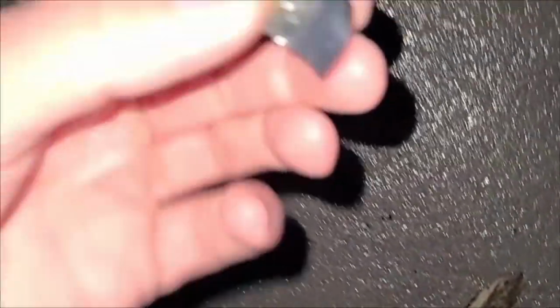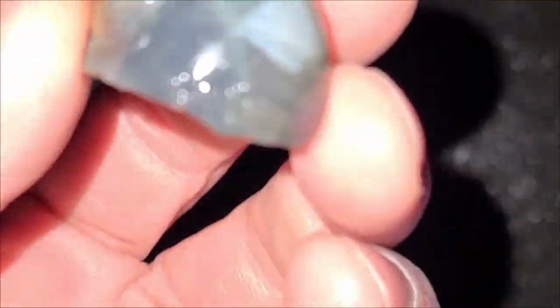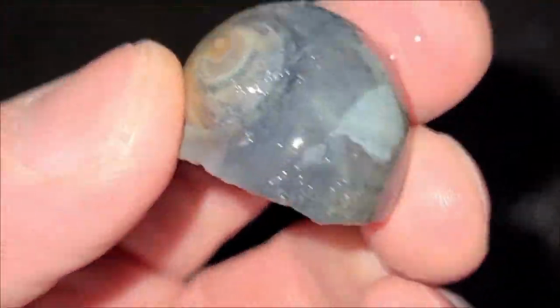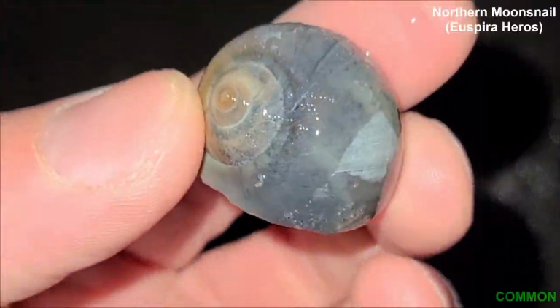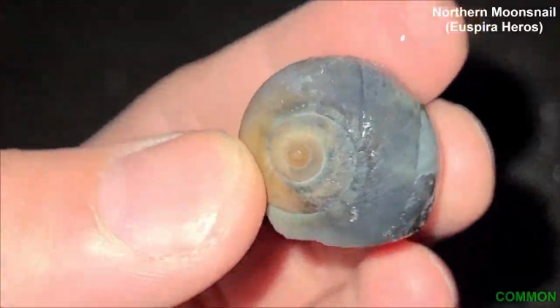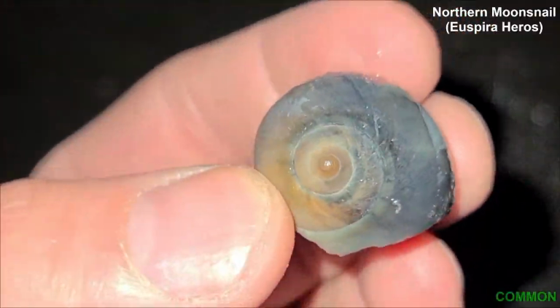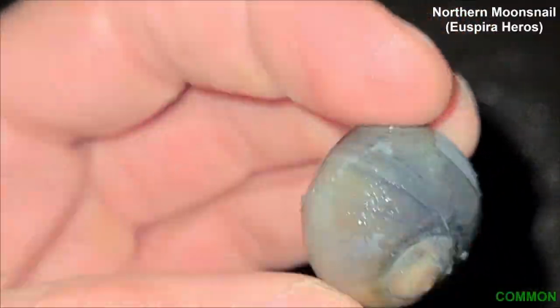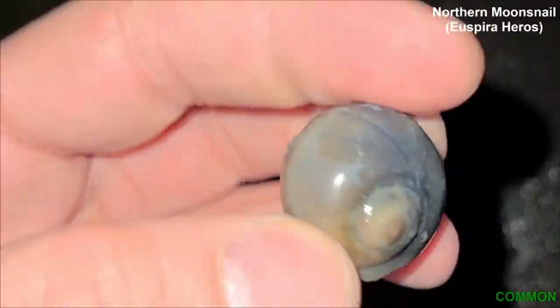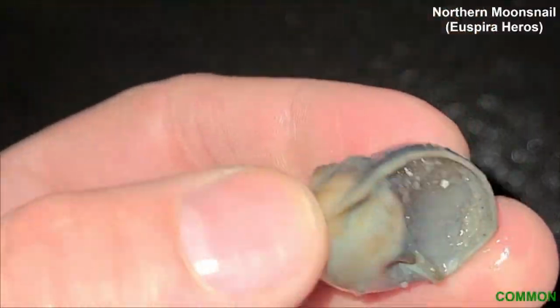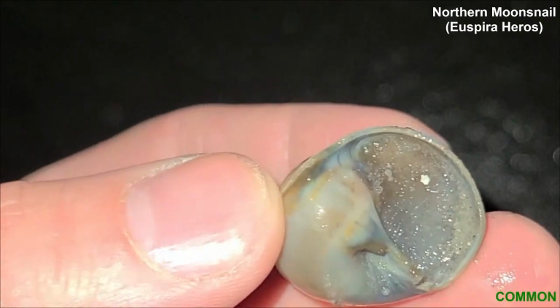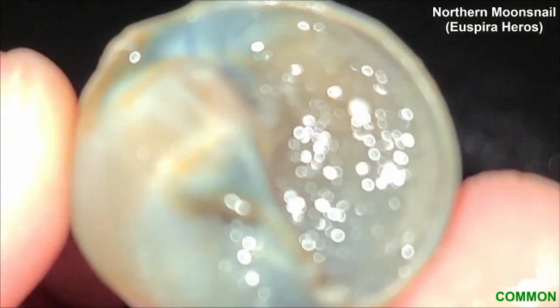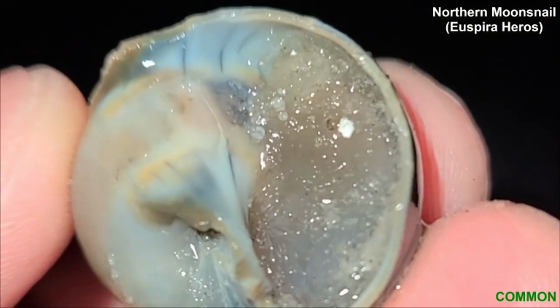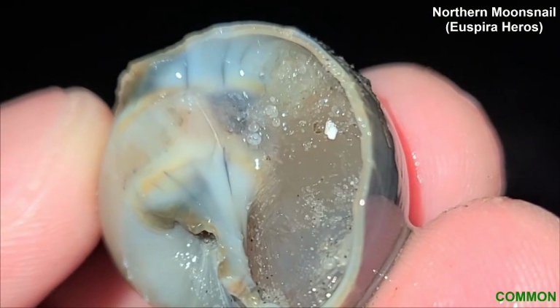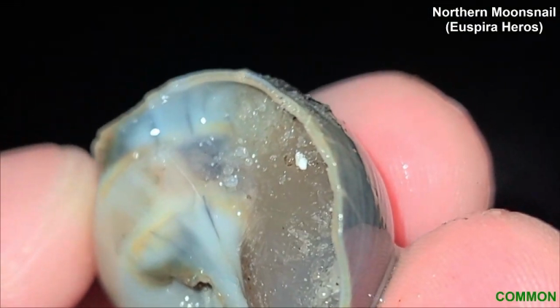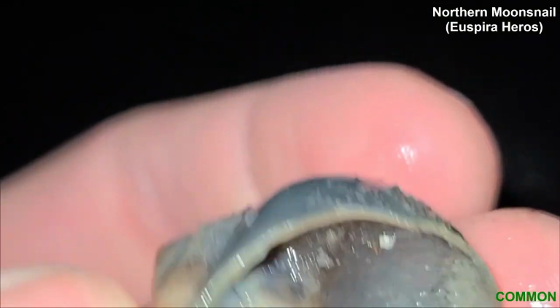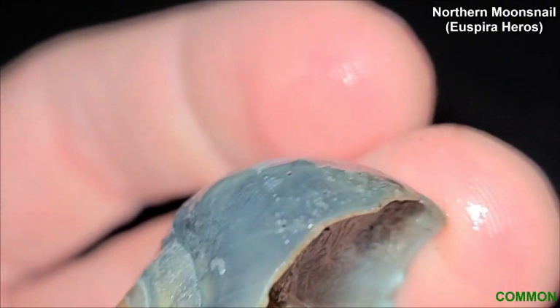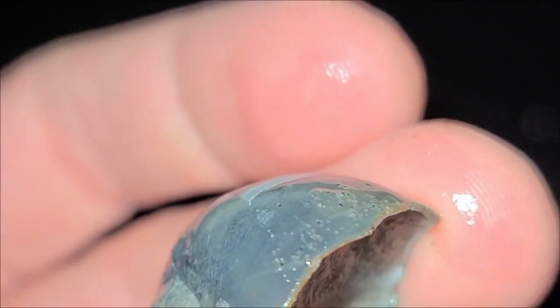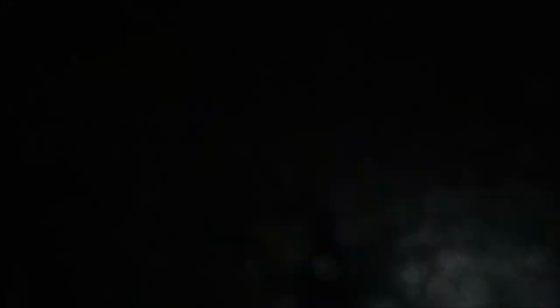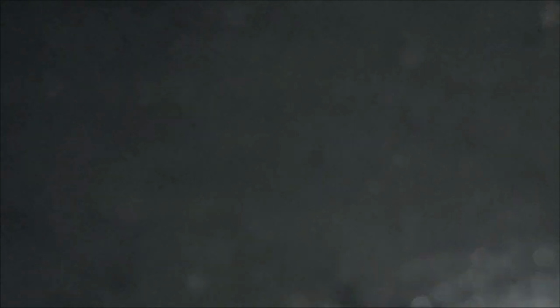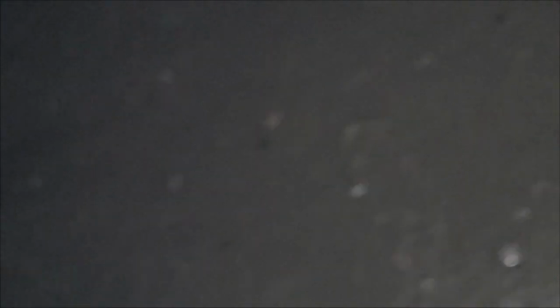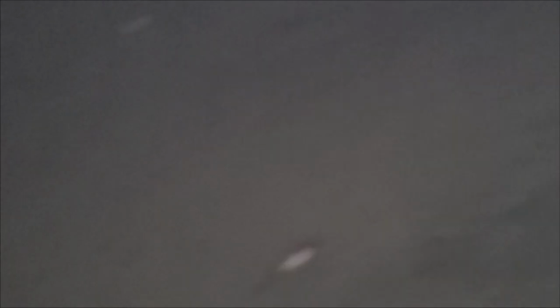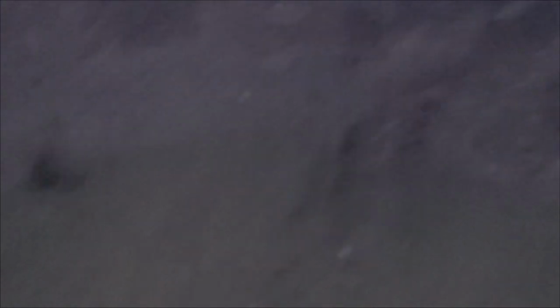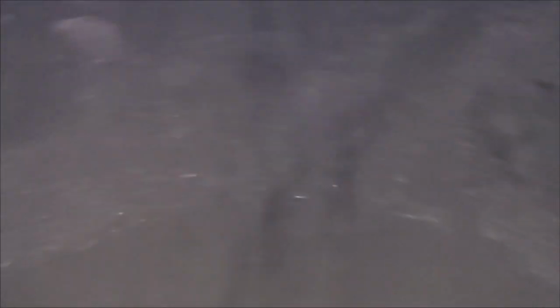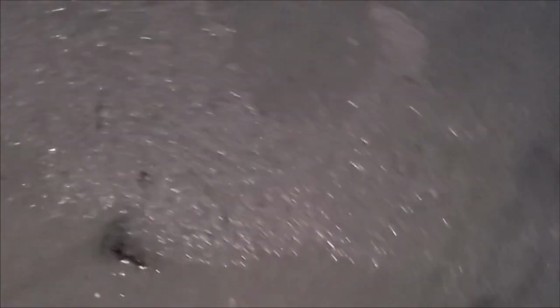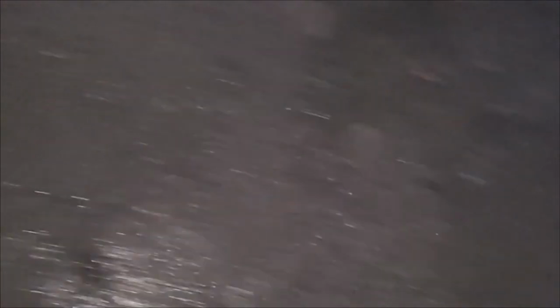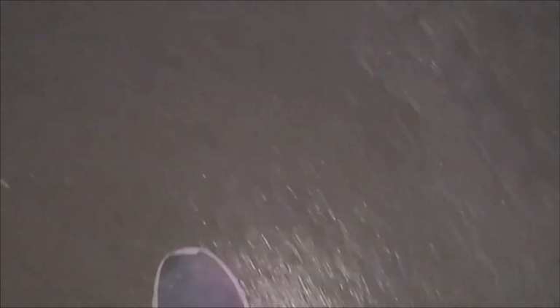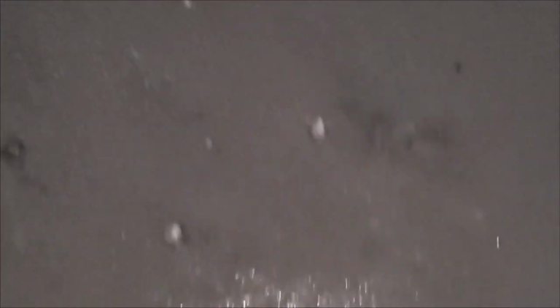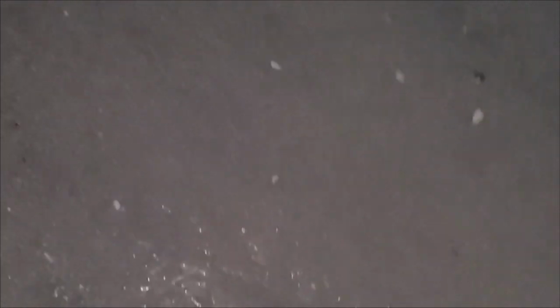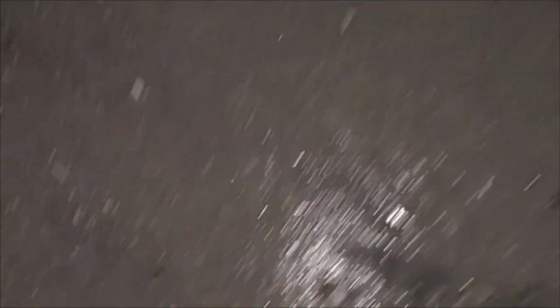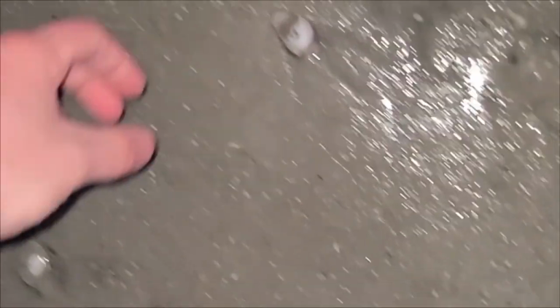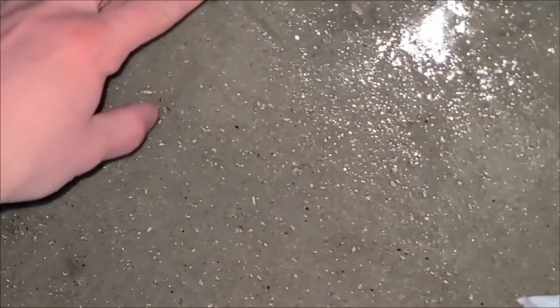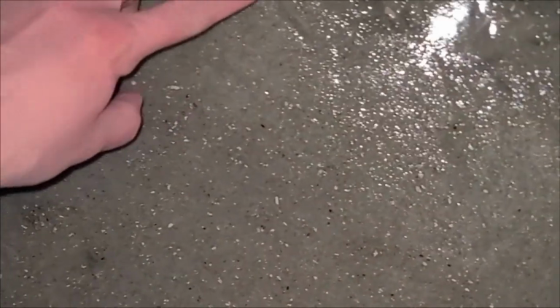So this is actually a northern moon snail. You can tell by that hole right there on the reverse side — not to be confused with the shark eye. Shark eye has the hole covered.